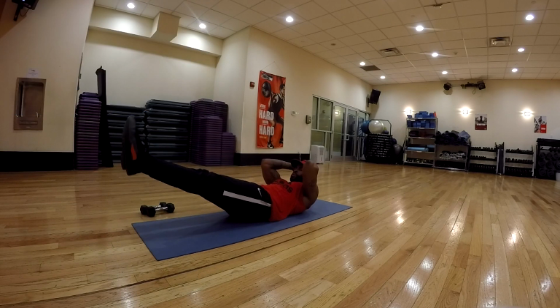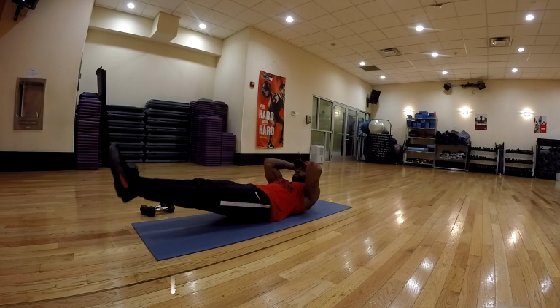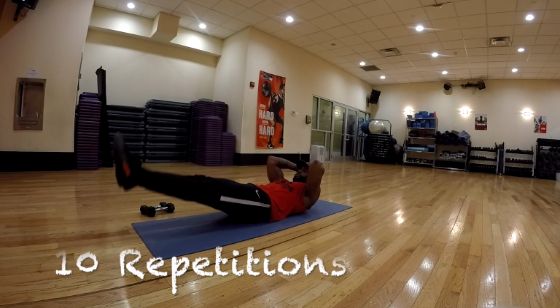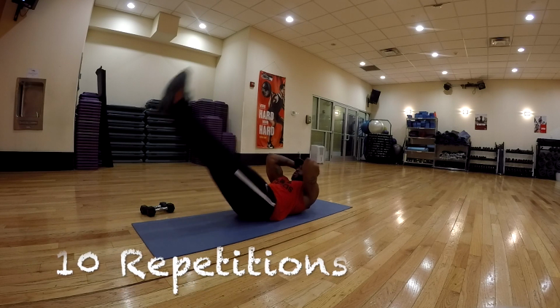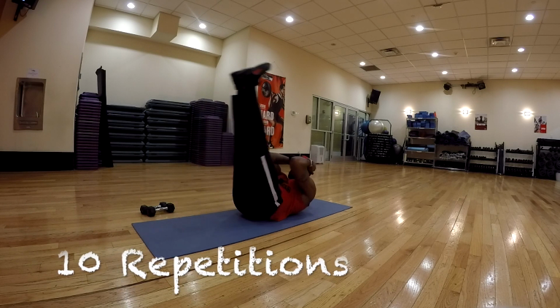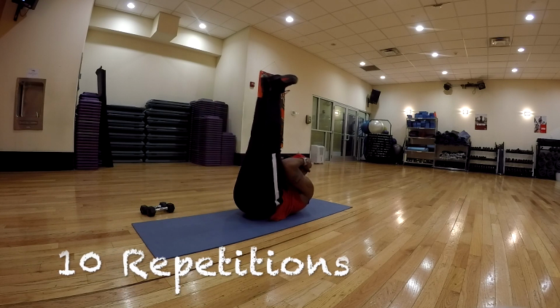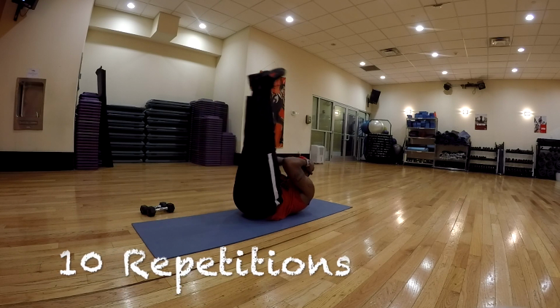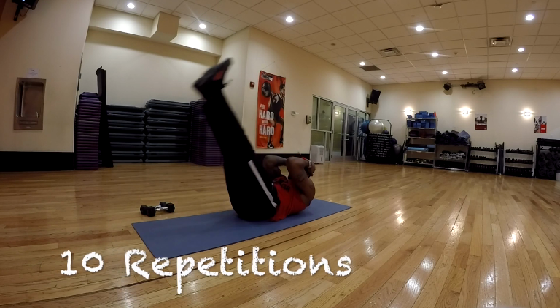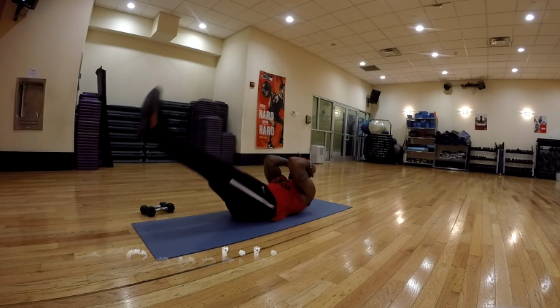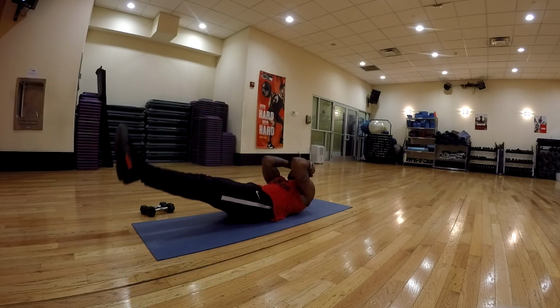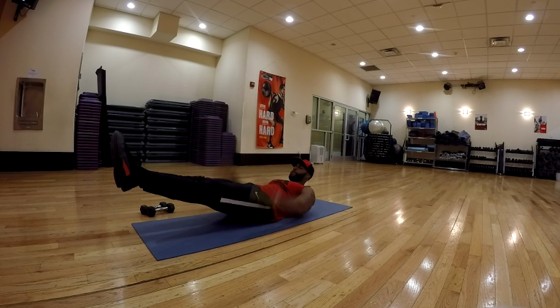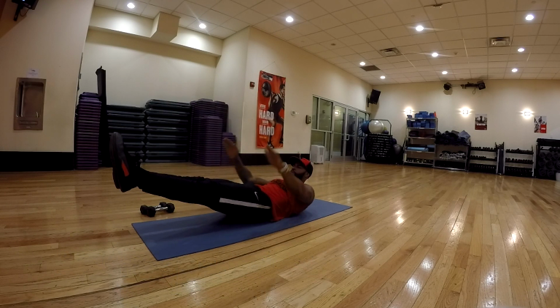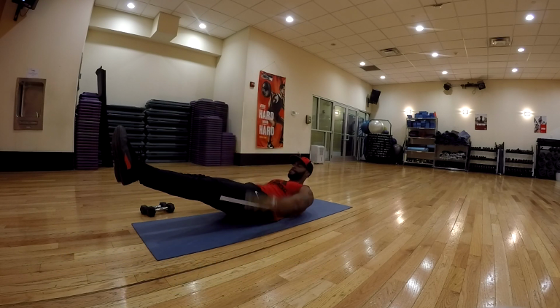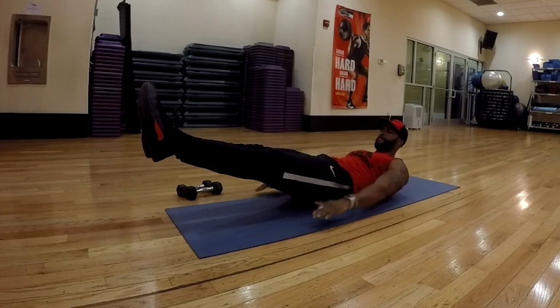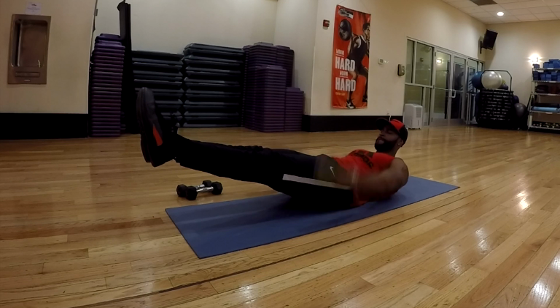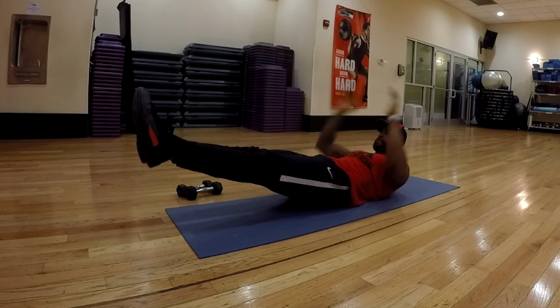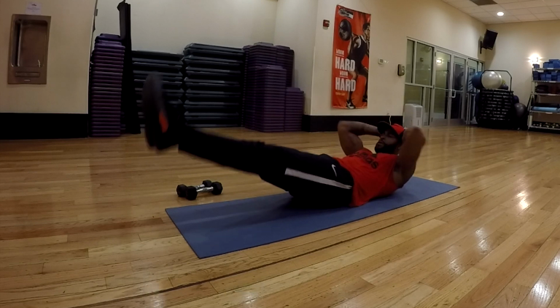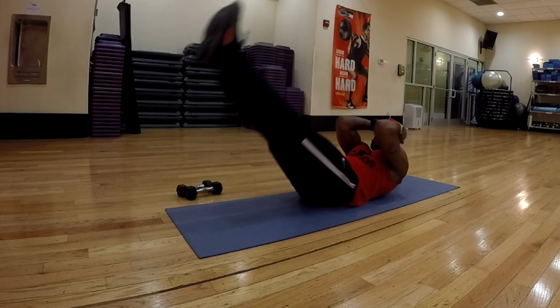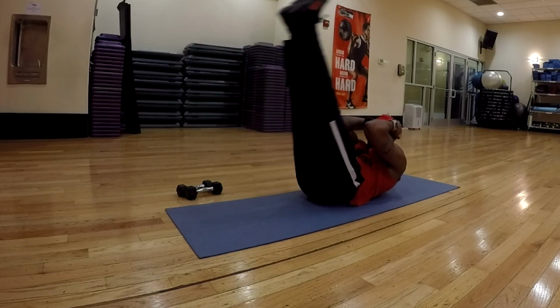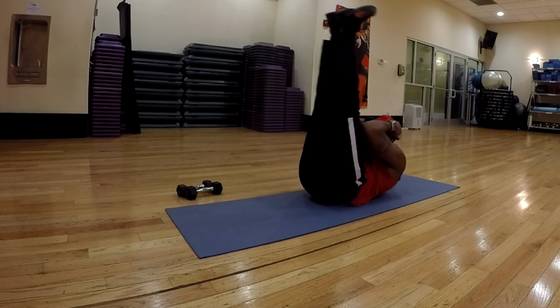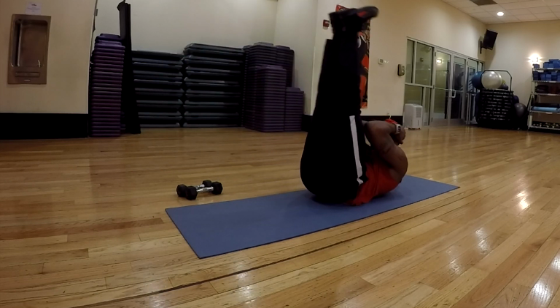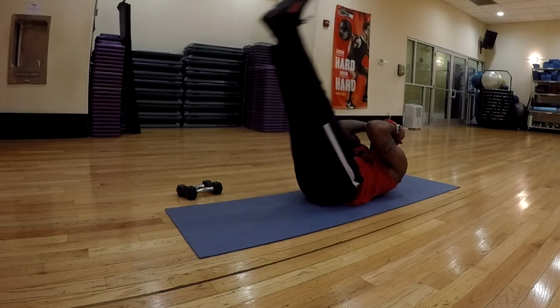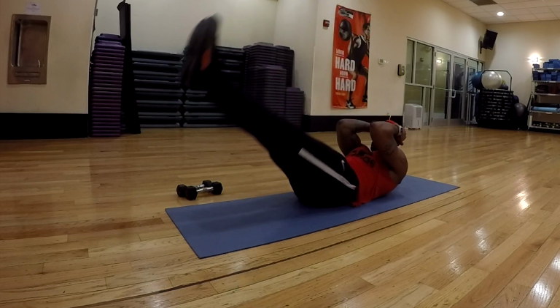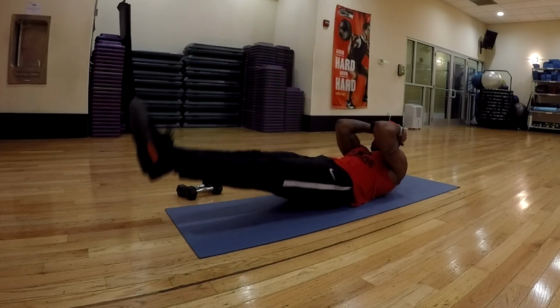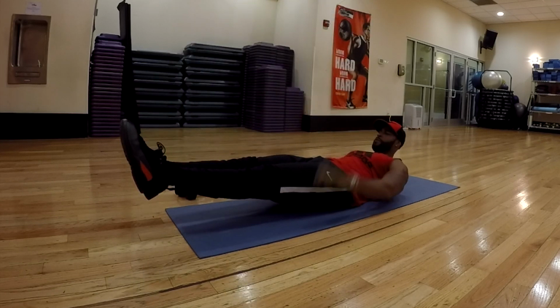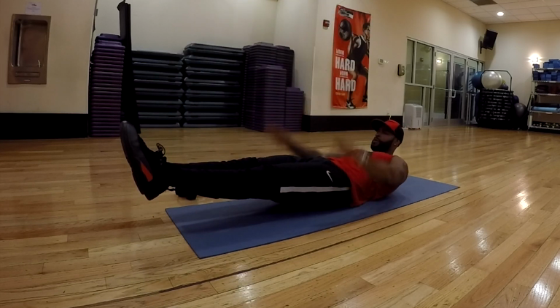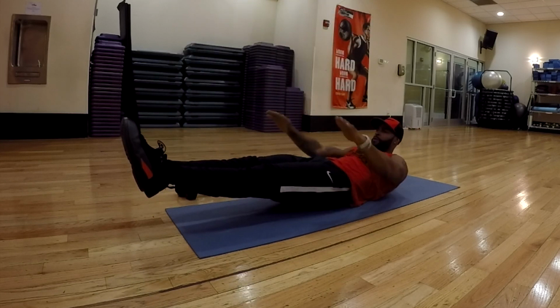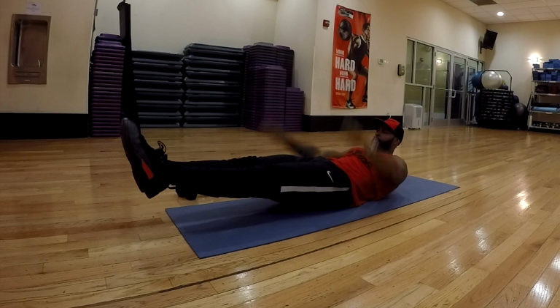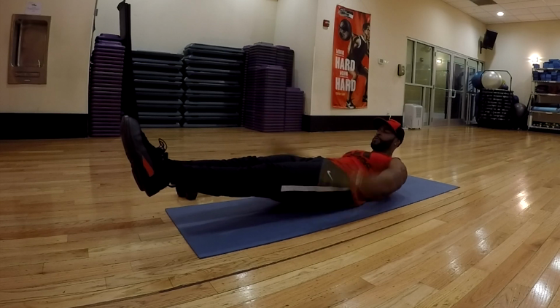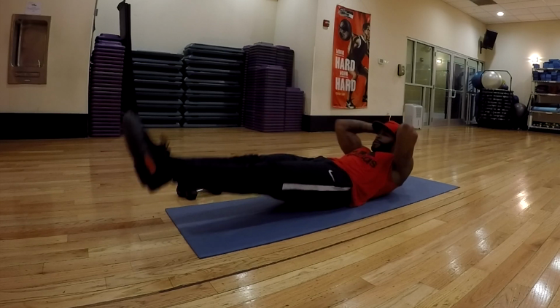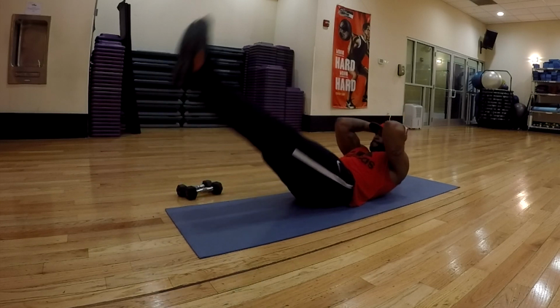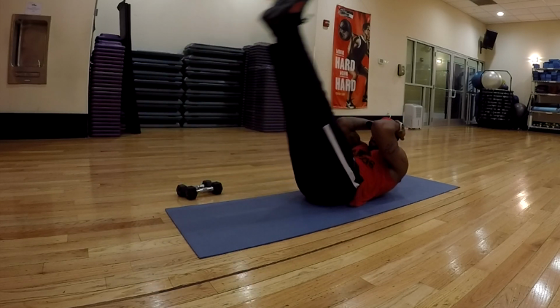All right, first exercise: you're going to do a leg lift. Shoulder blades are elevated the whole time, and four pumps. Make sure you really pump. We're going 10 repetitions — go down to the lowest of your ability, four strong pumps. Let's go to work.